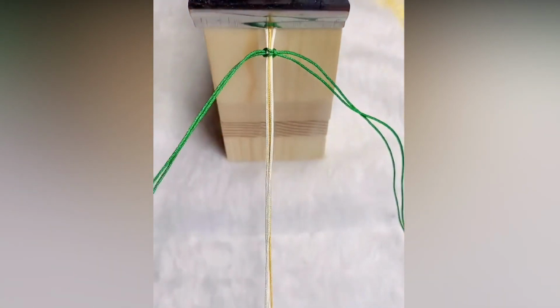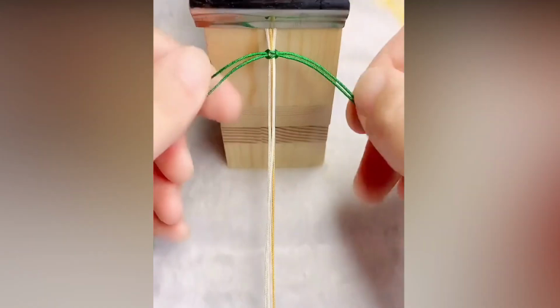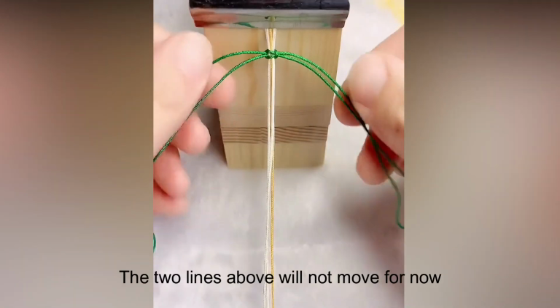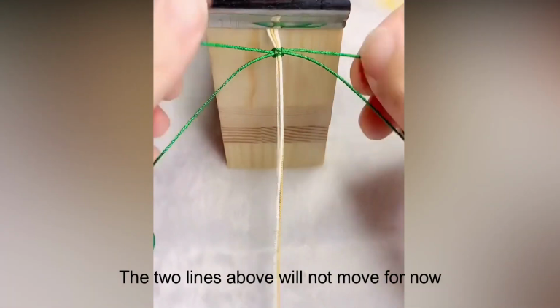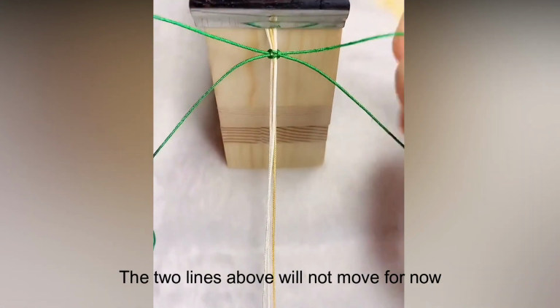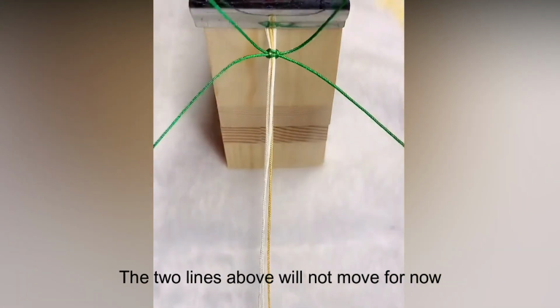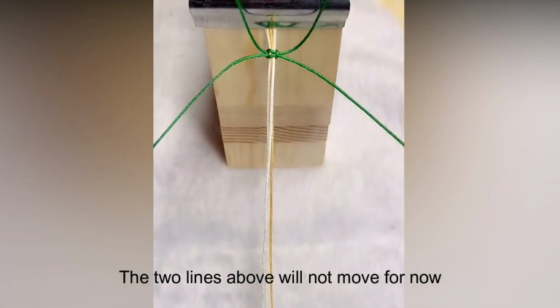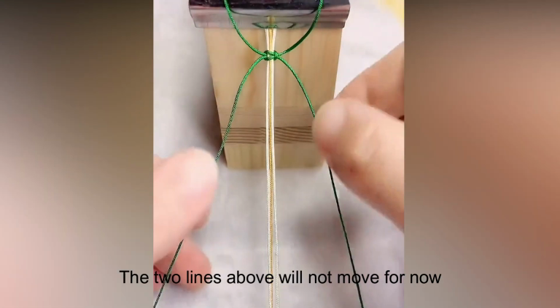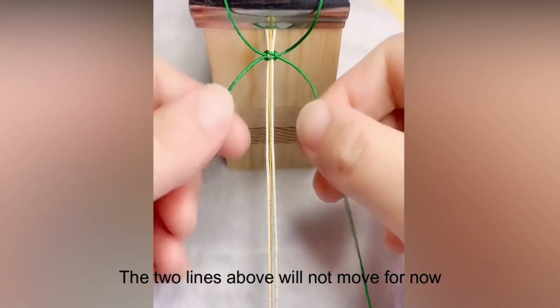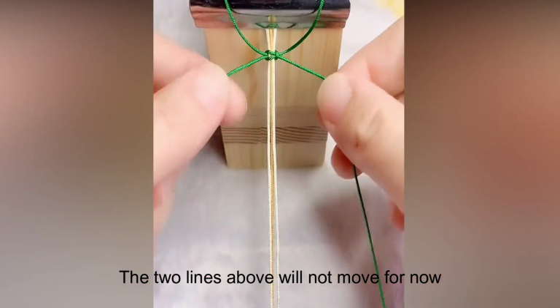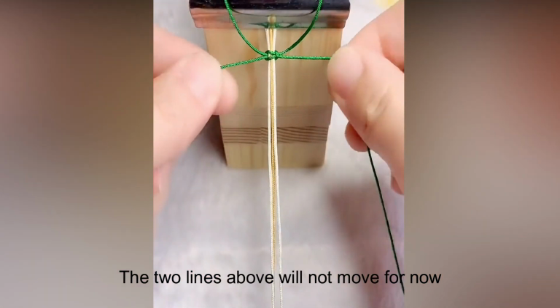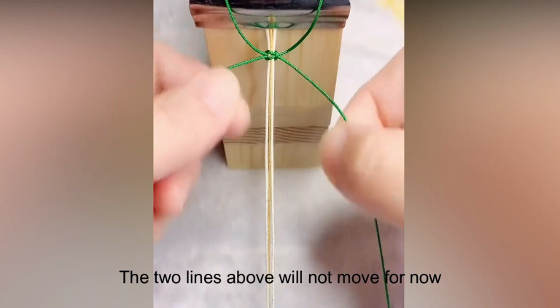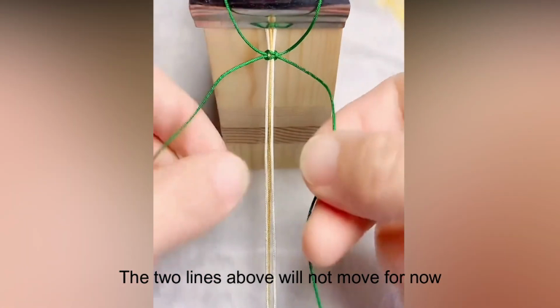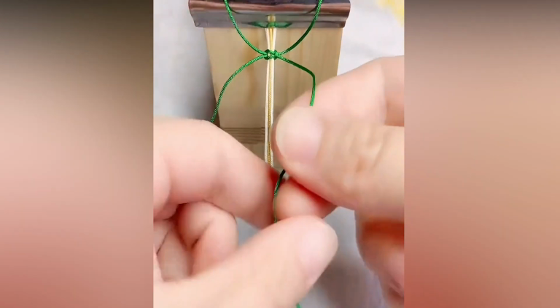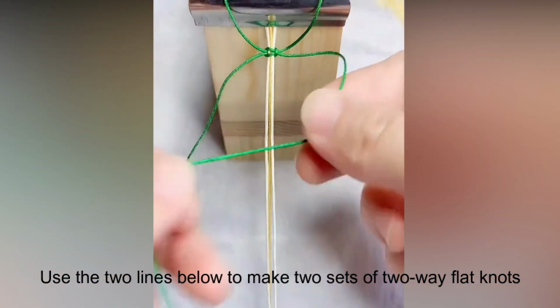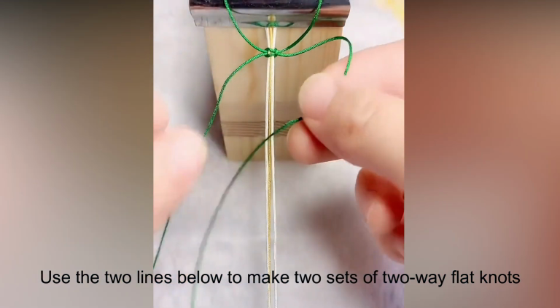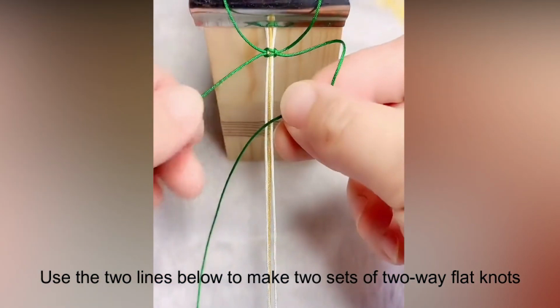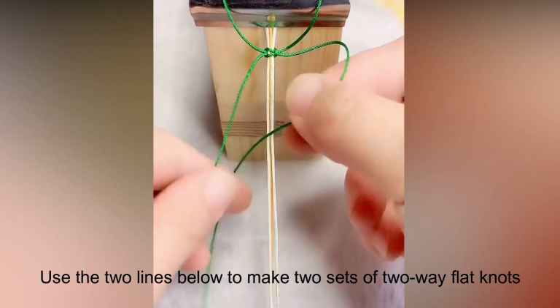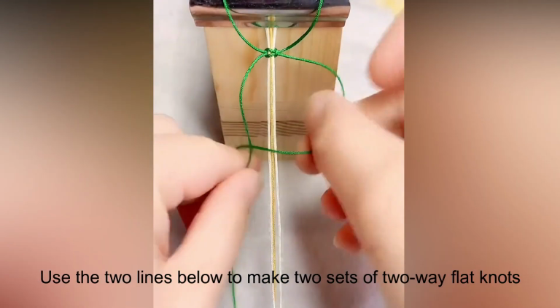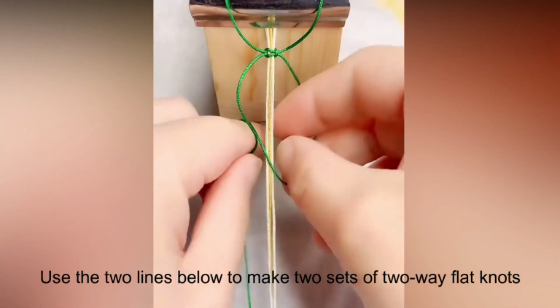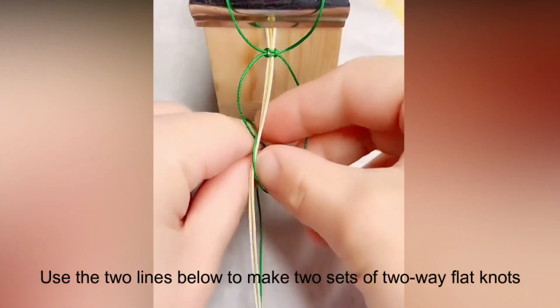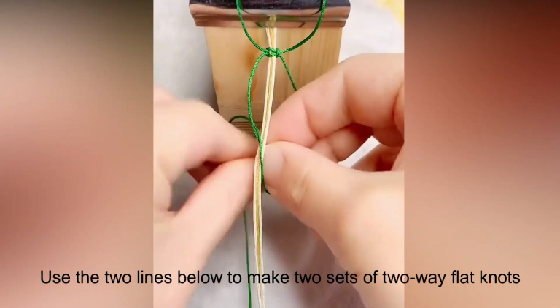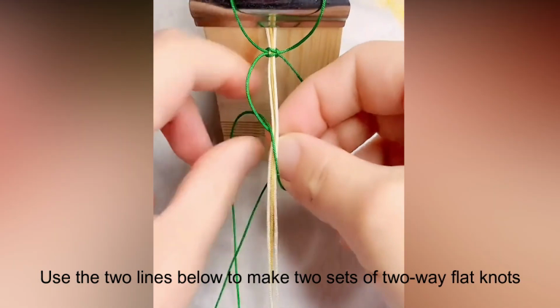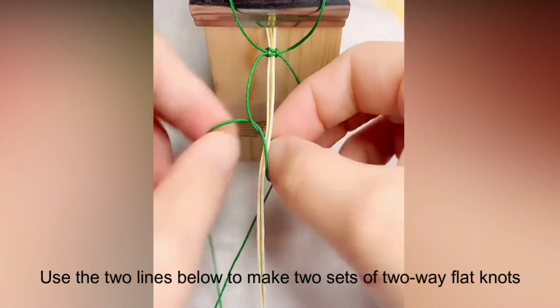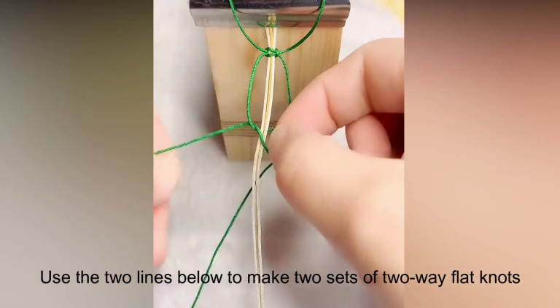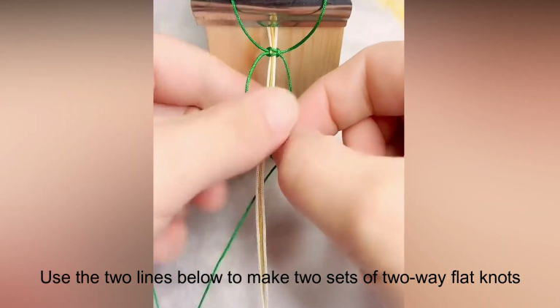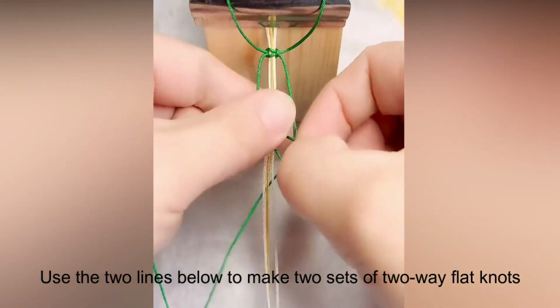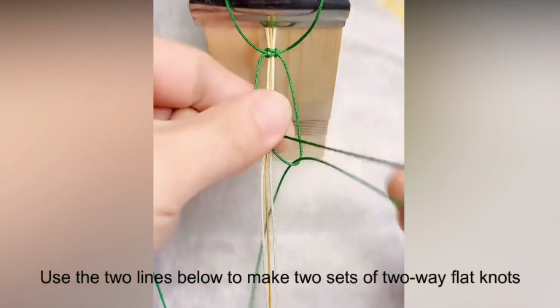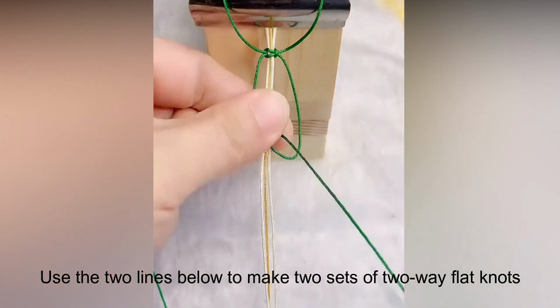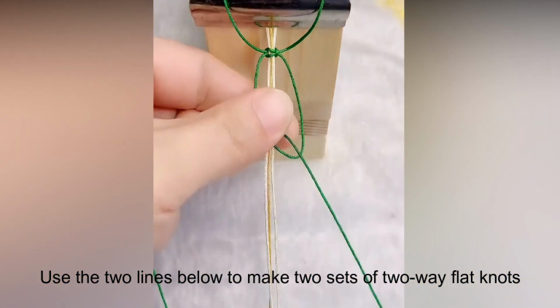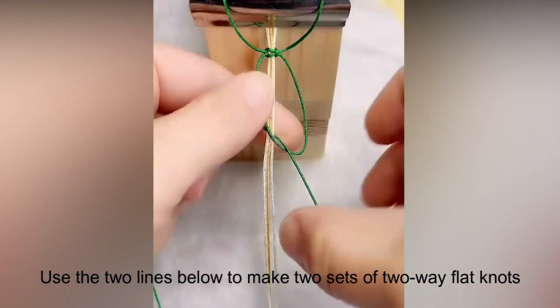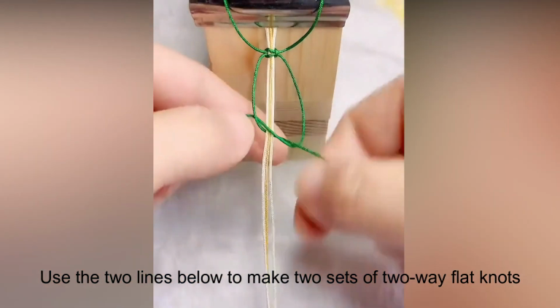The 2 lines above will not move for now. Use the 2 lines below to make 2 sets of 2-way flat knots.